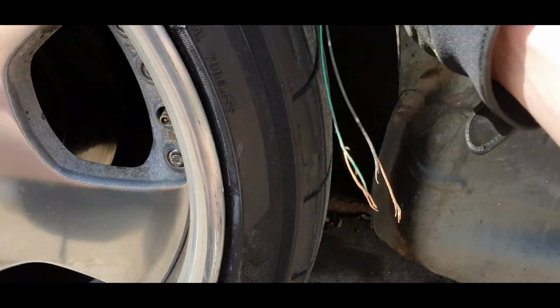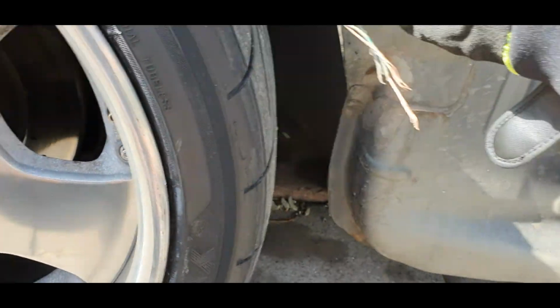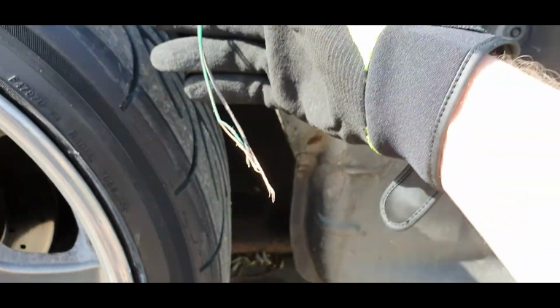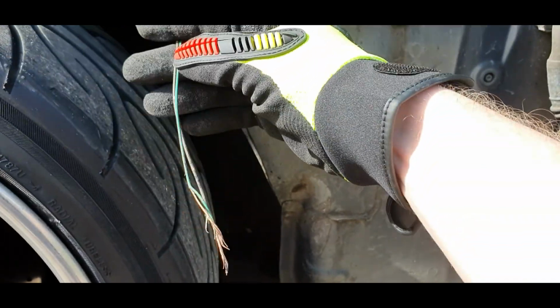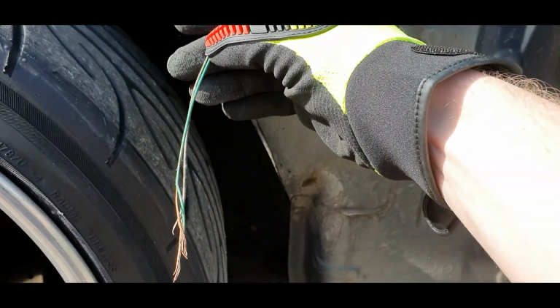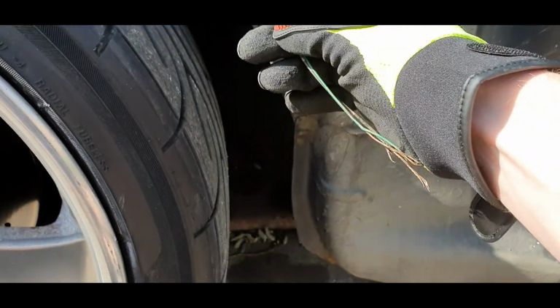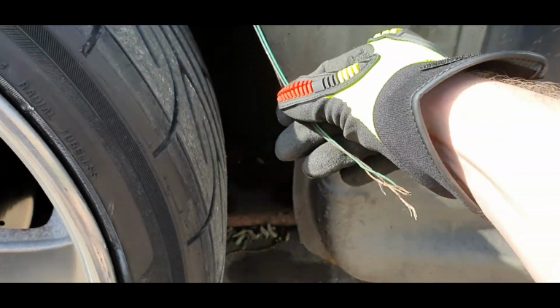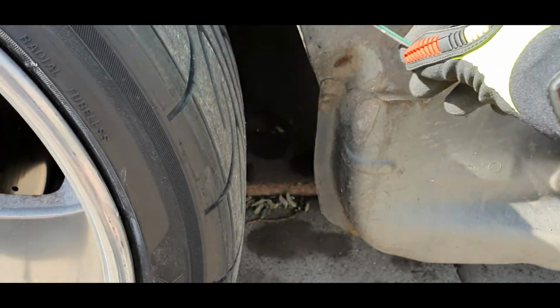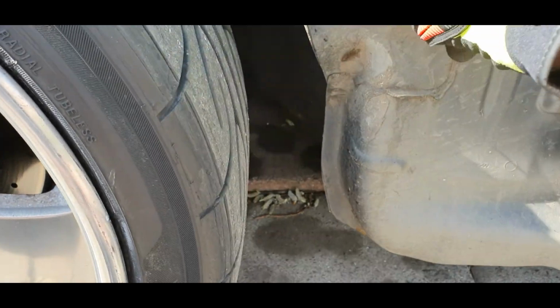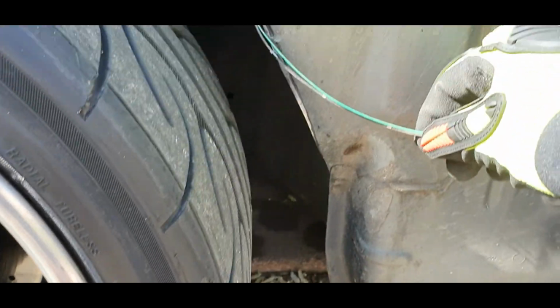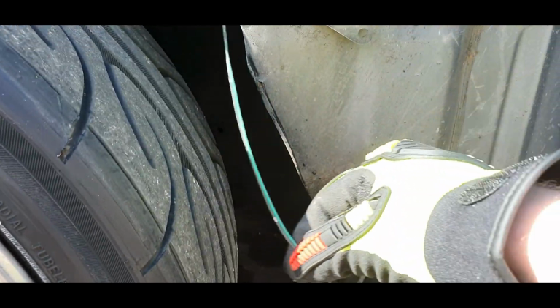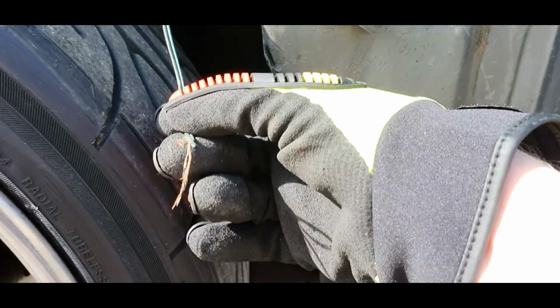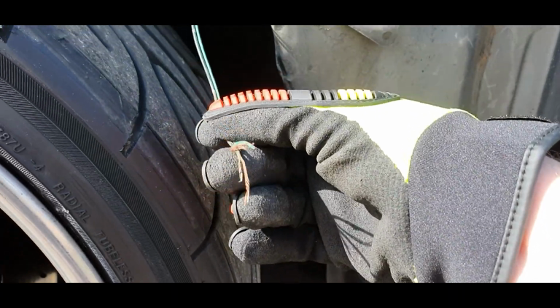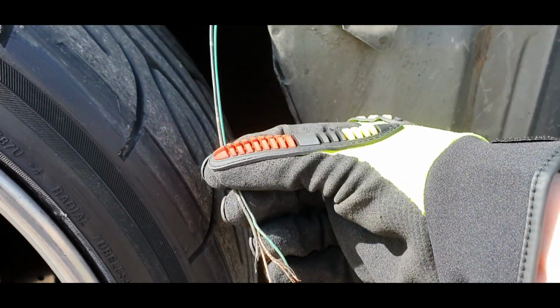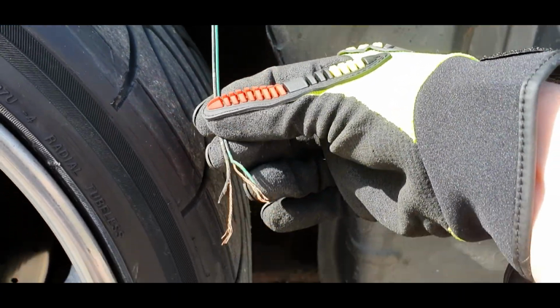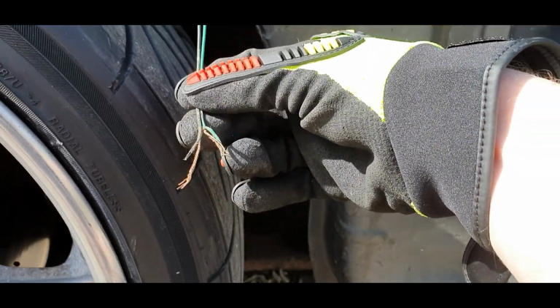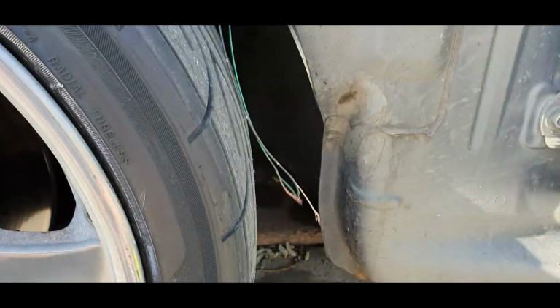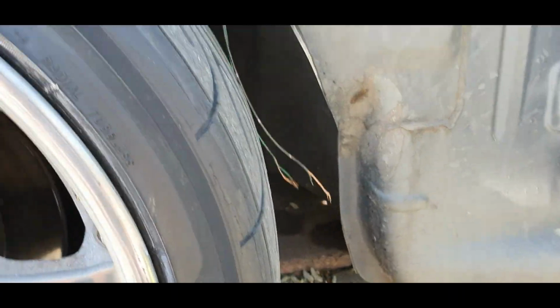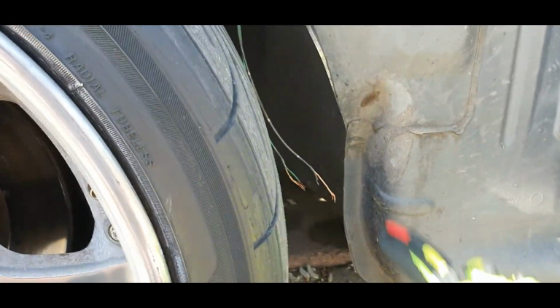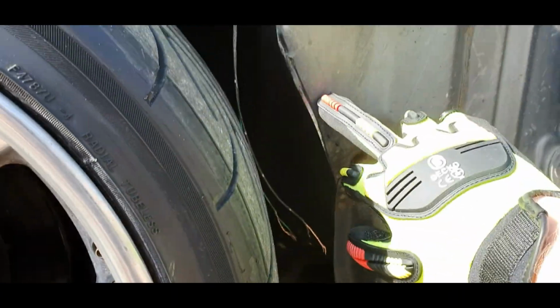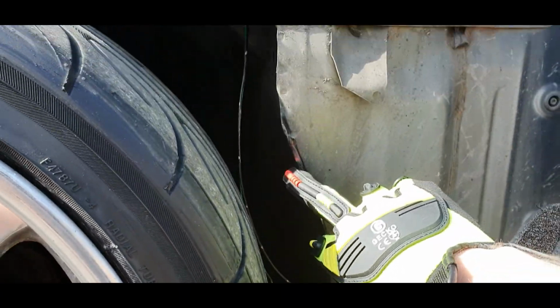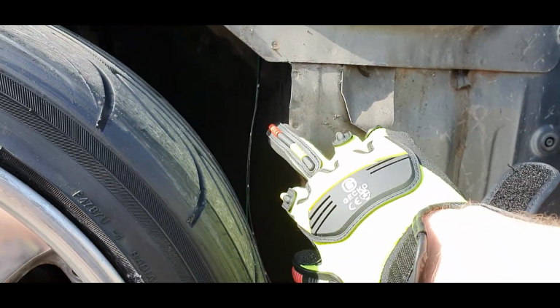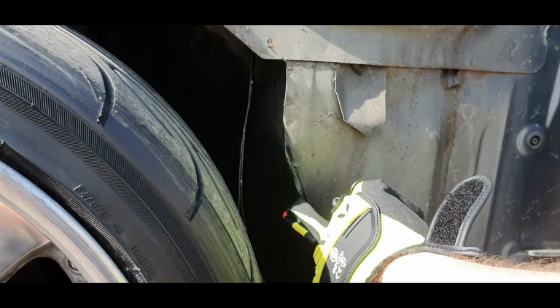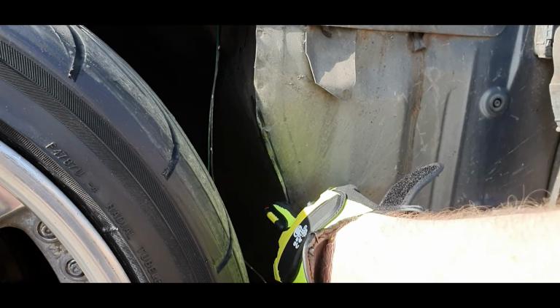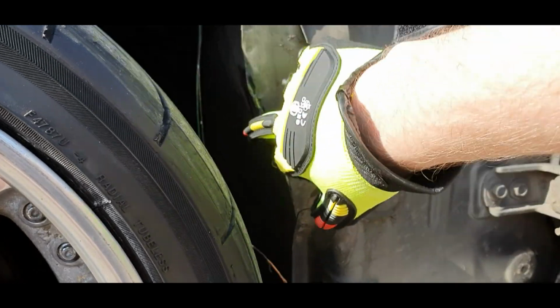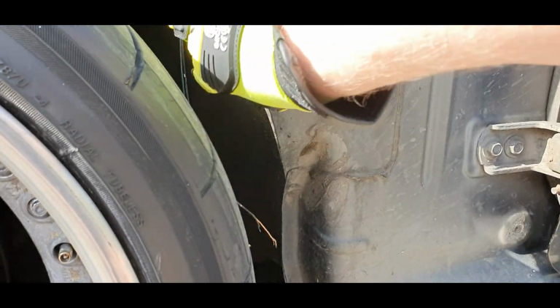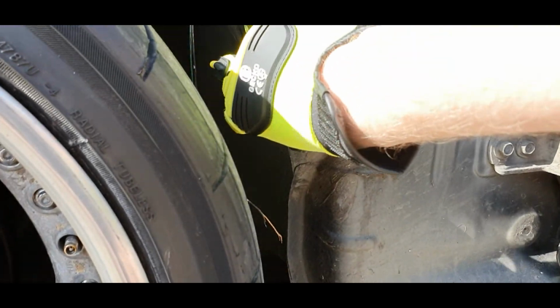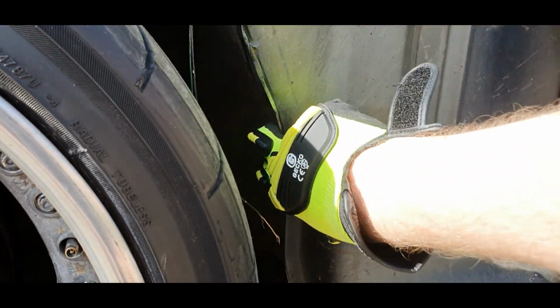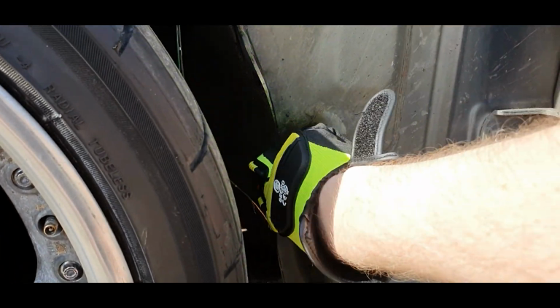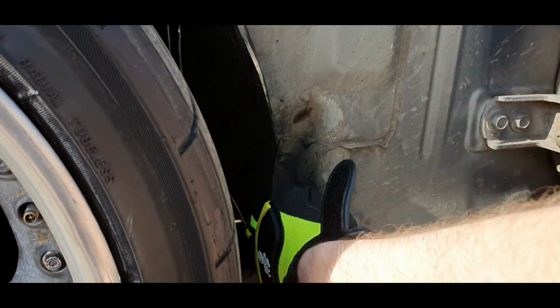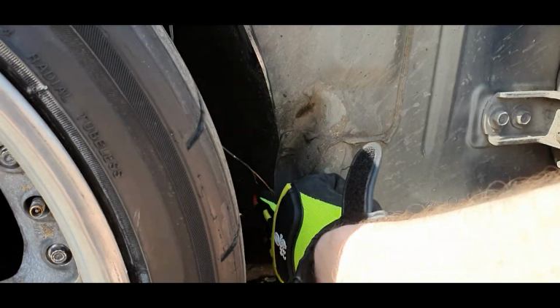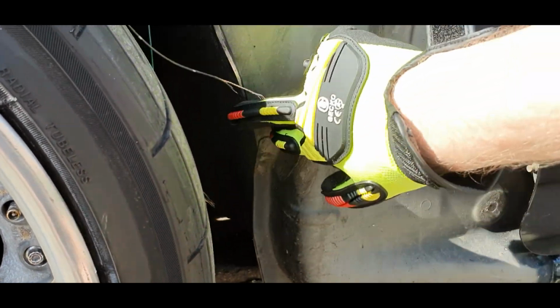Well there's my problem. I'm guessing it's got caught here somewhere and it's gone through. It also looks like I'm catching on this piece of metal, so I'm probably going to take the wheels off and flatten that all out.